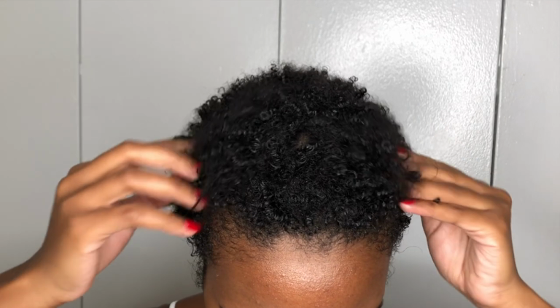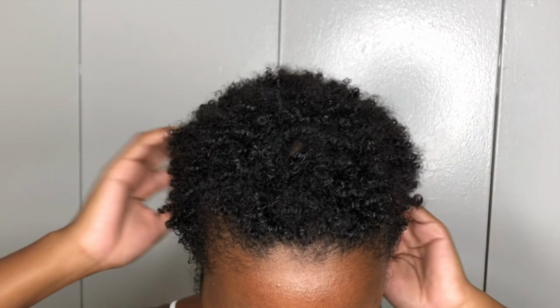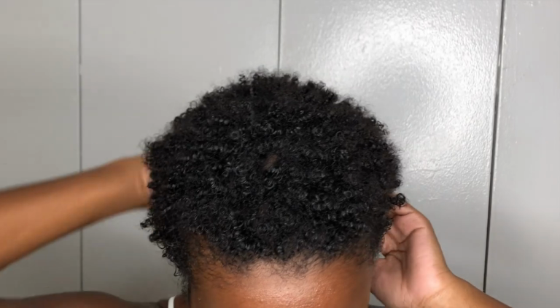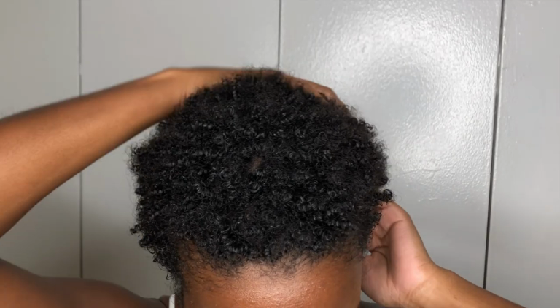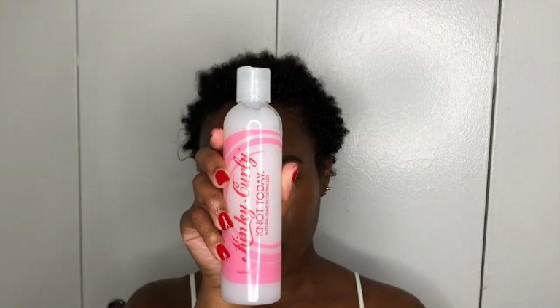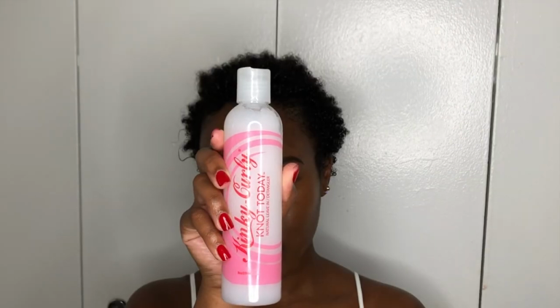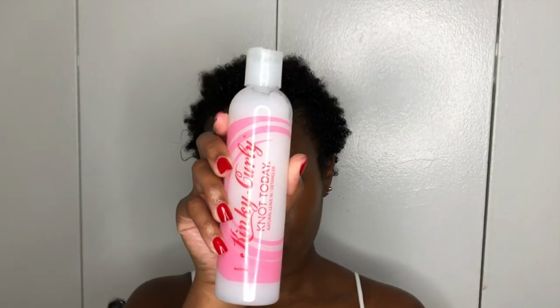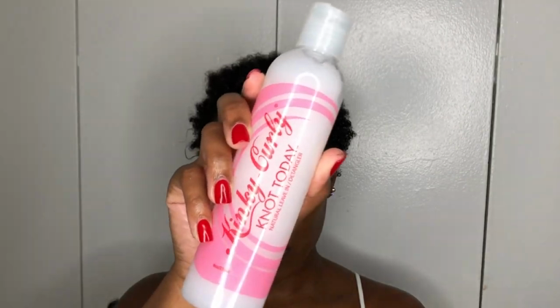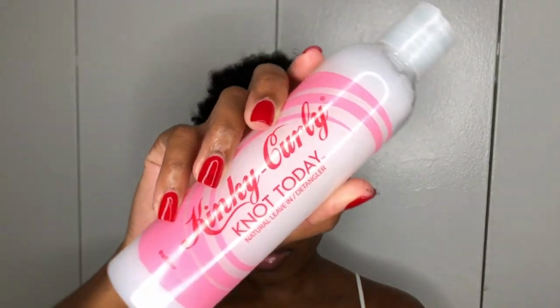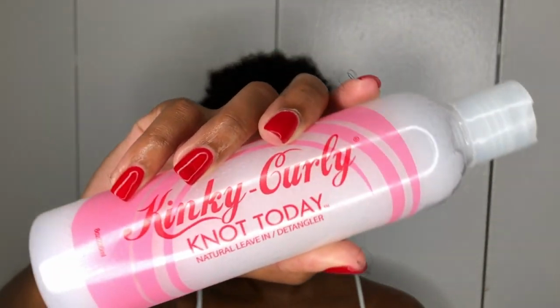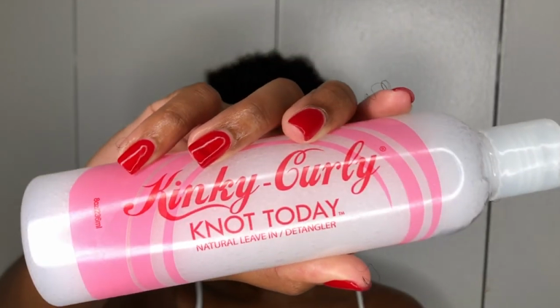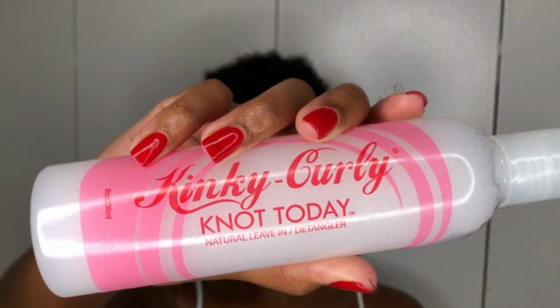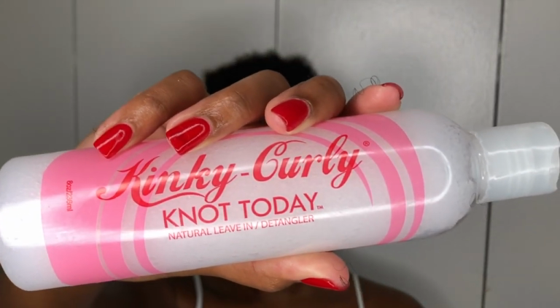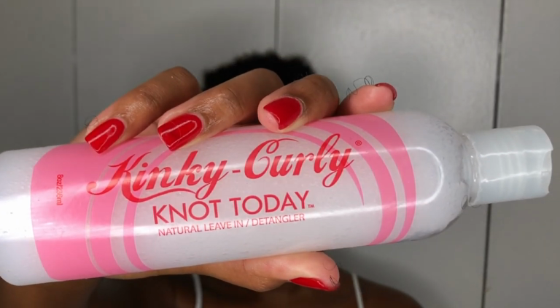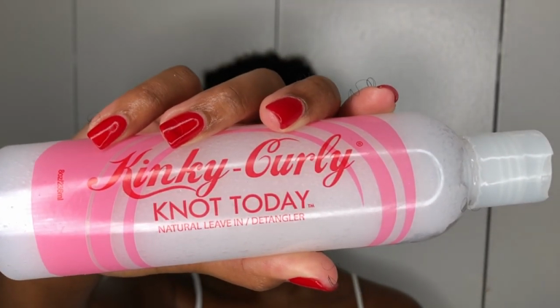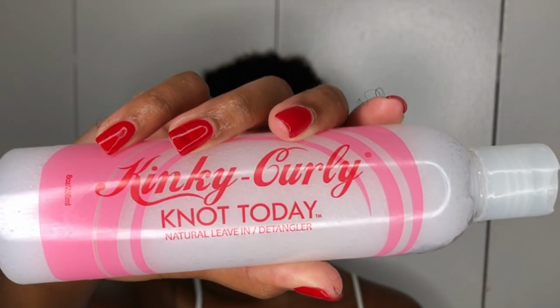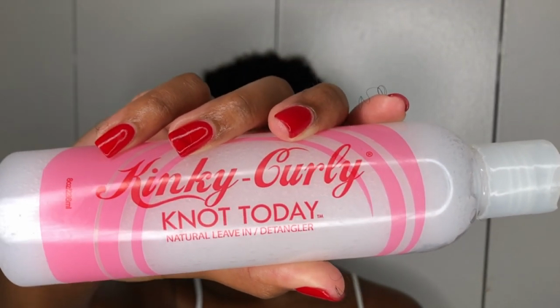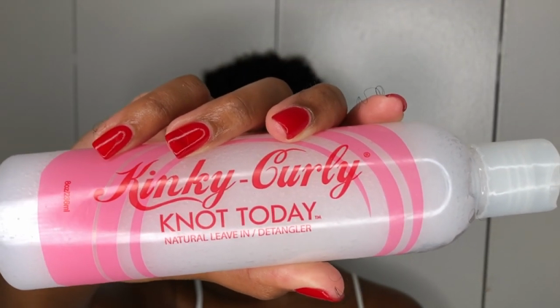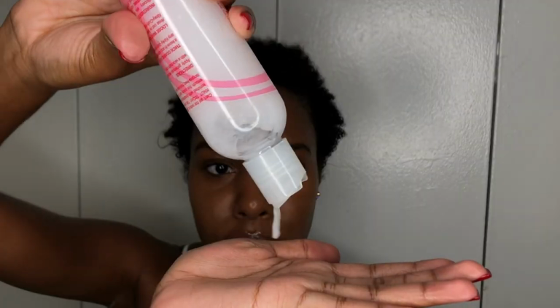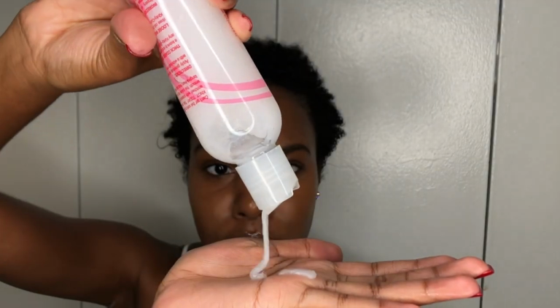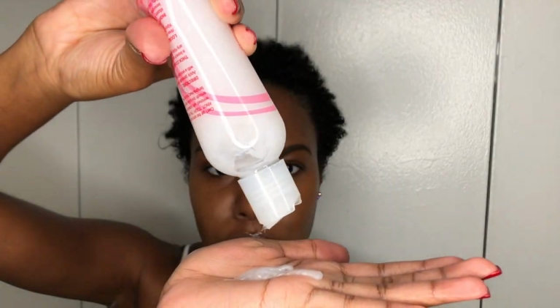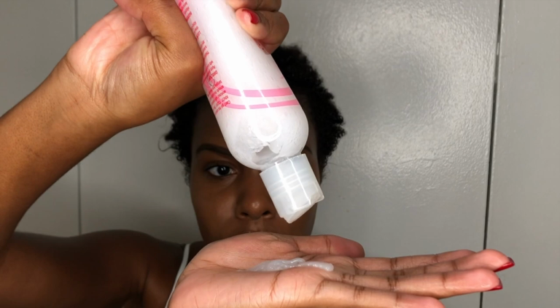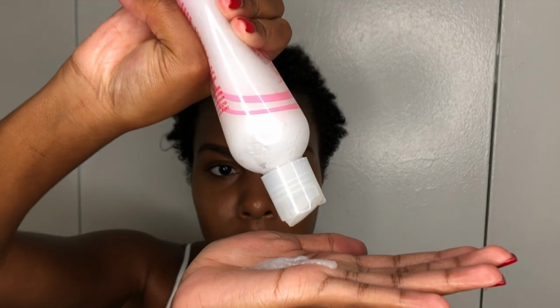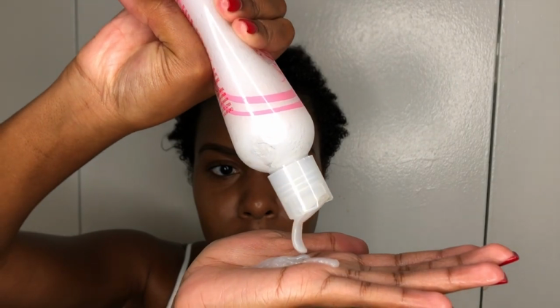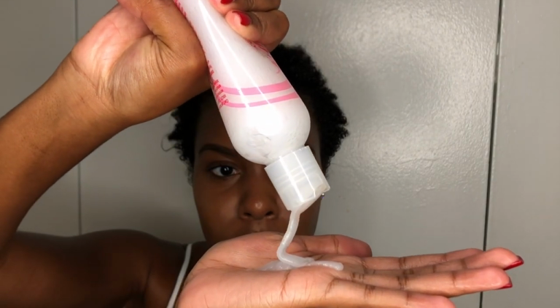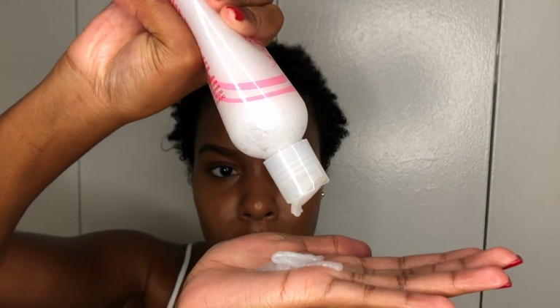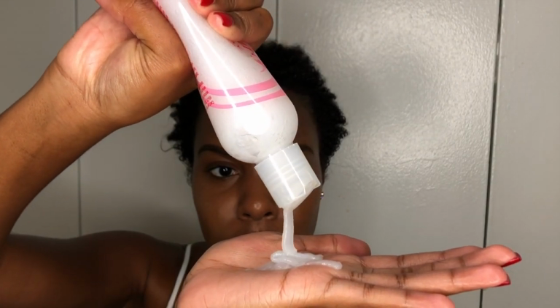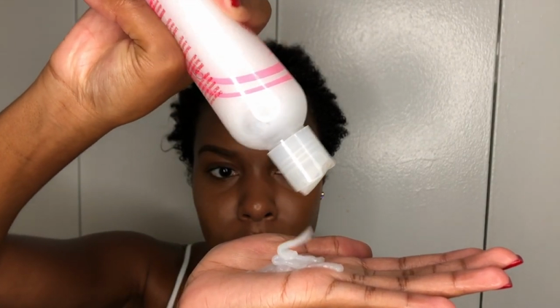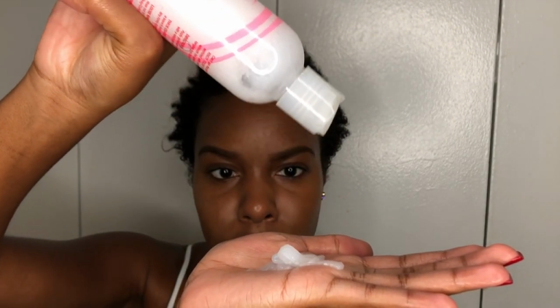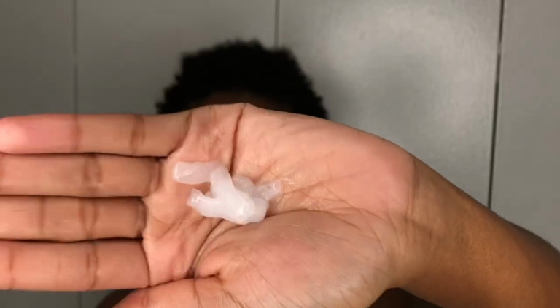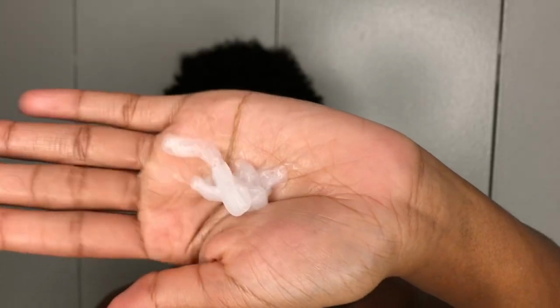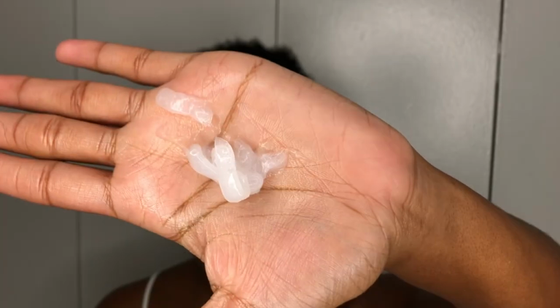Hey Naturalistas! Welcome back to my channel. It's Nia here, and if you're new here or you're just not subscribed, make sure you hit that subscribe button right down below.